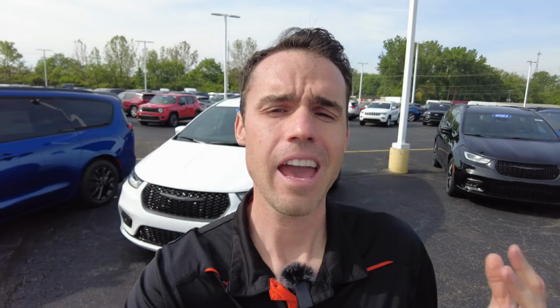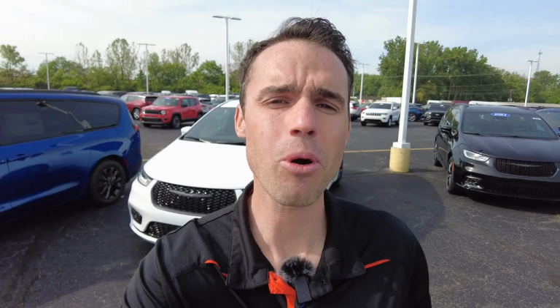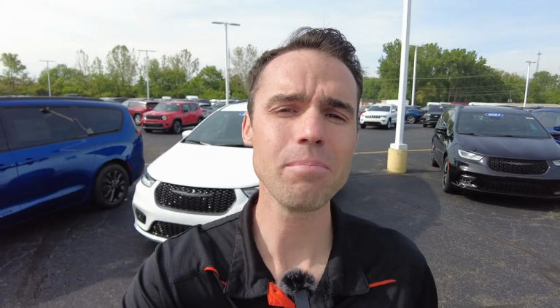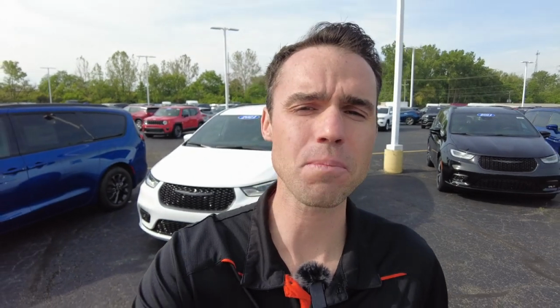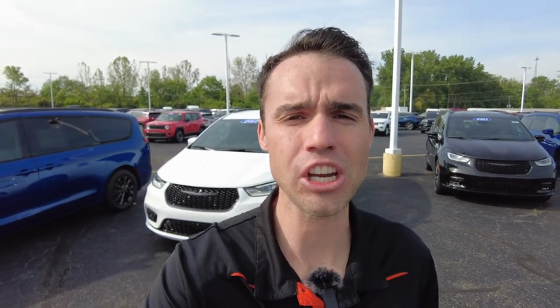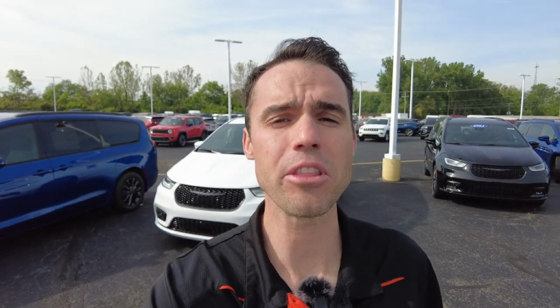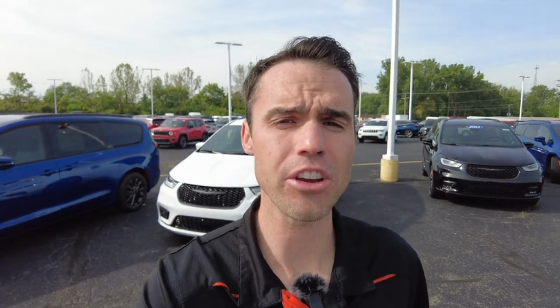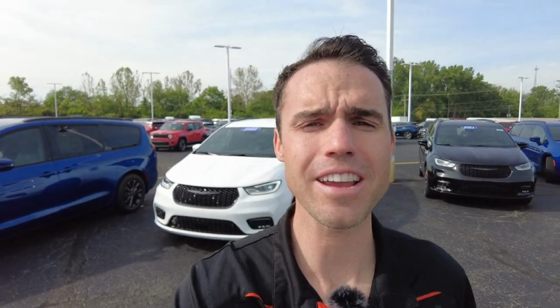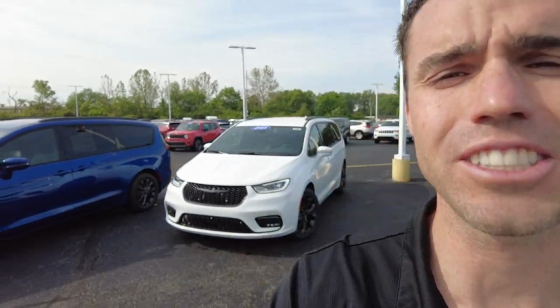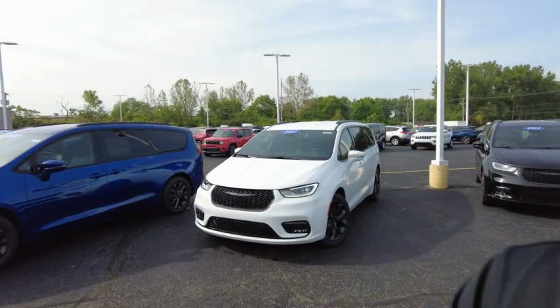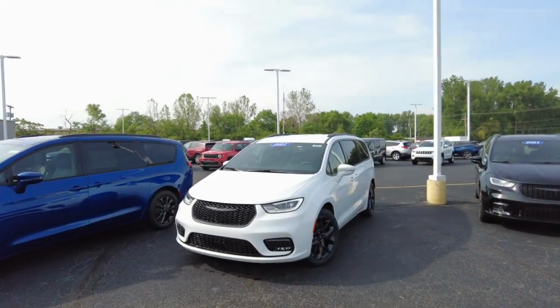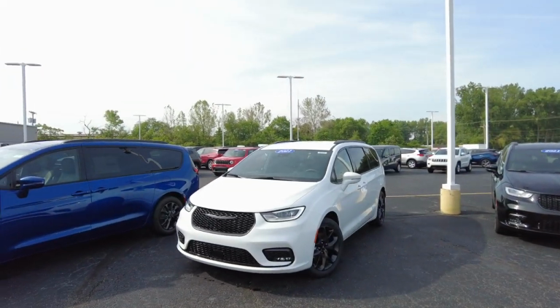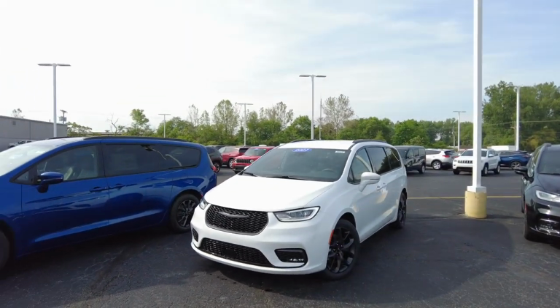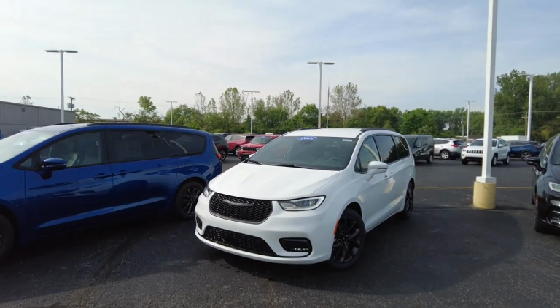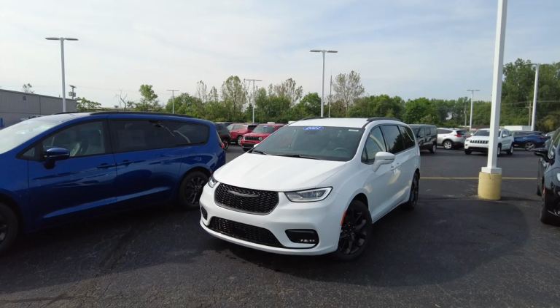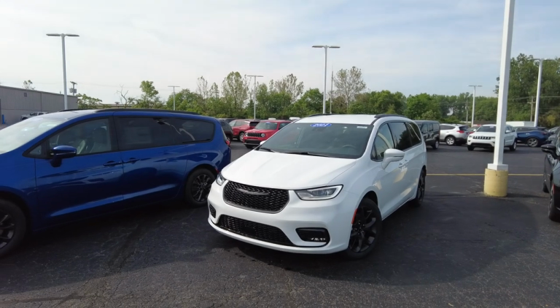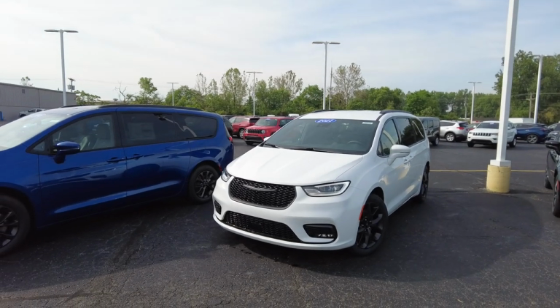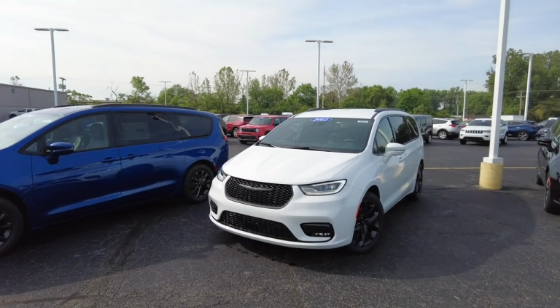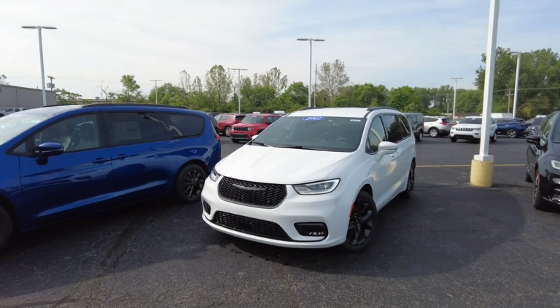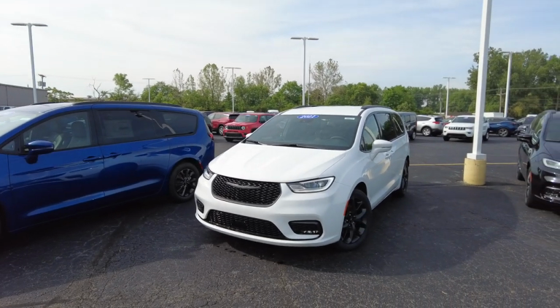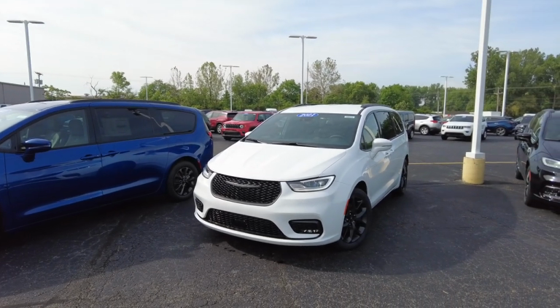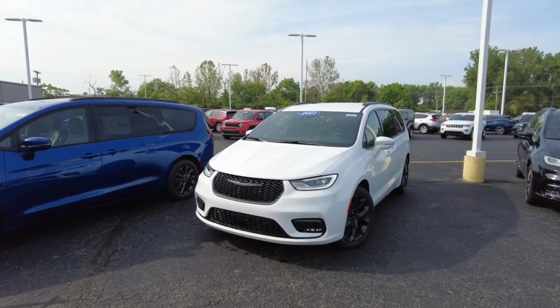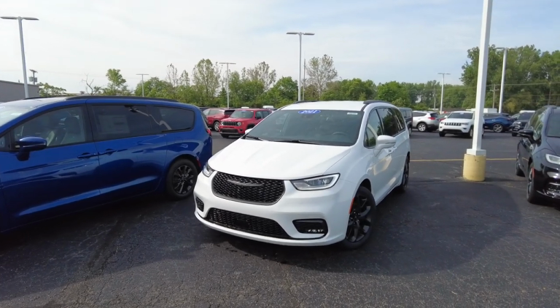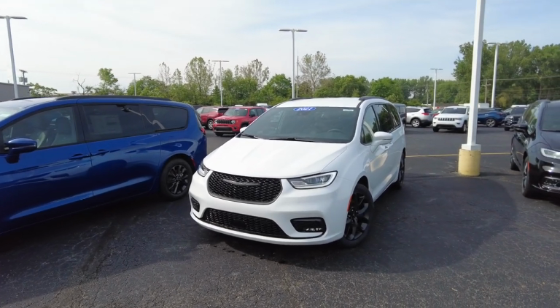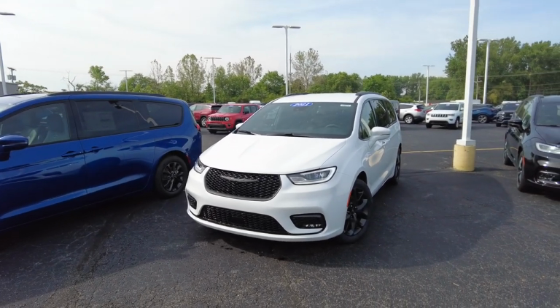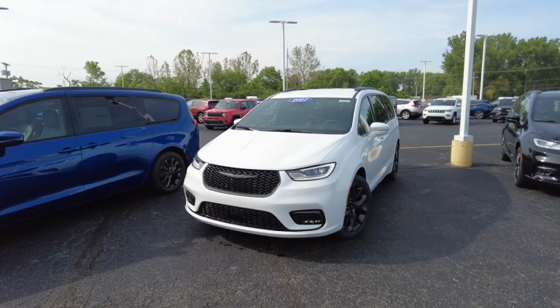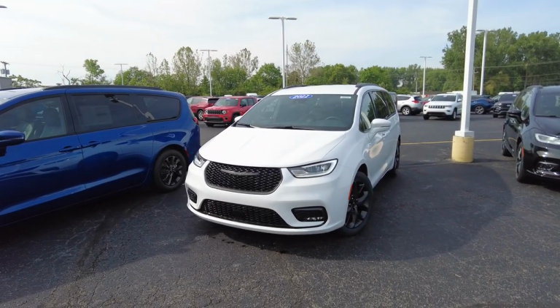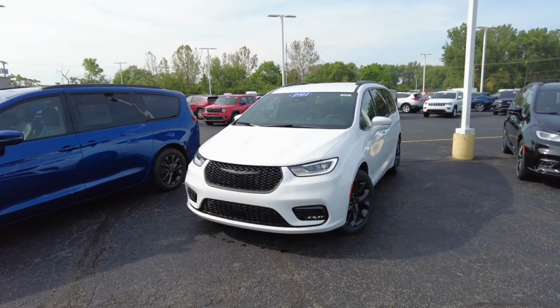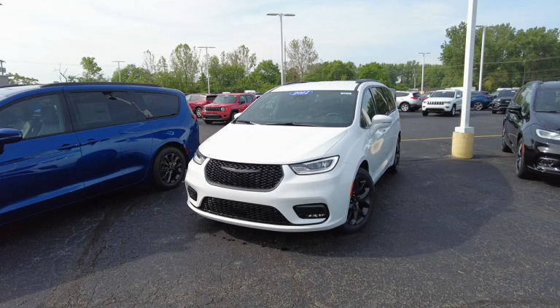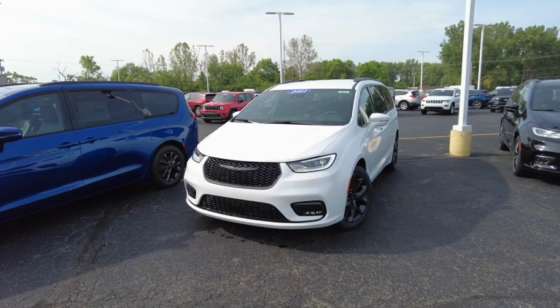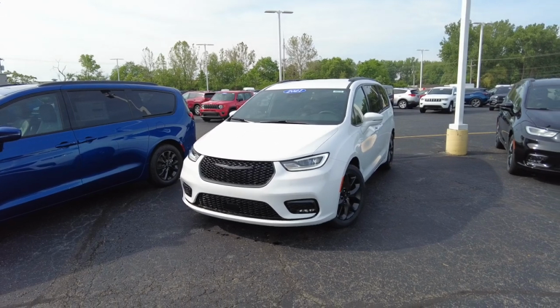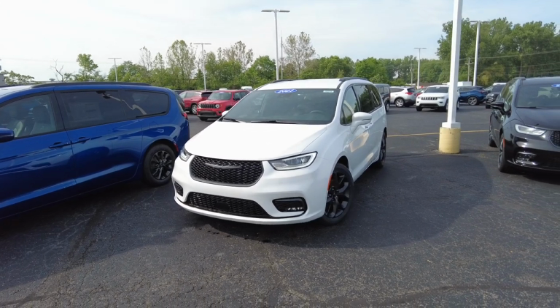Hey everyone, my name is Mike Sherry. I'm with Sherry Chrysler. Today I'm going to show you this all-new — this is a 2021 Chrysler Pacifica minivan. Now before you click off because I said minivan, hear me out.